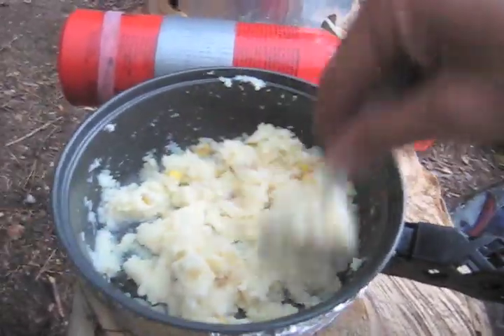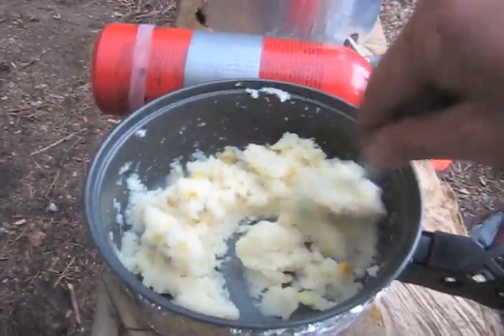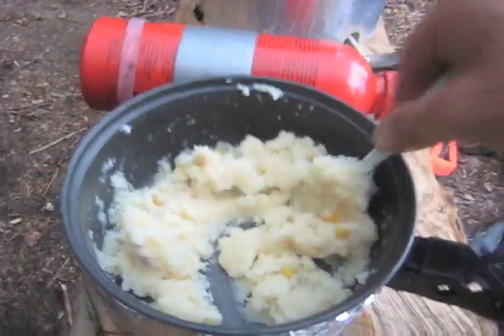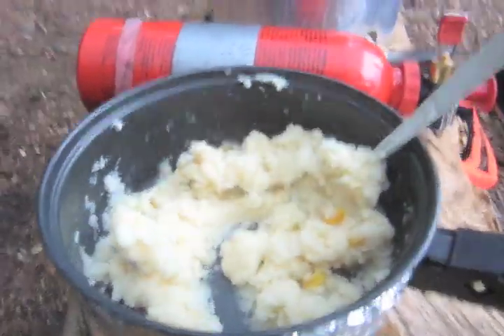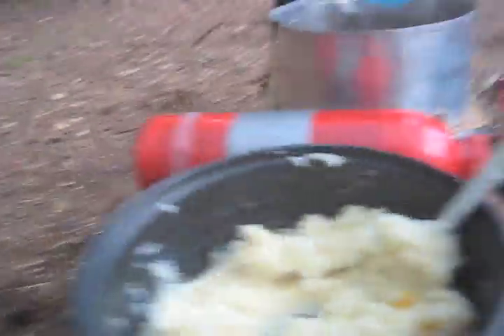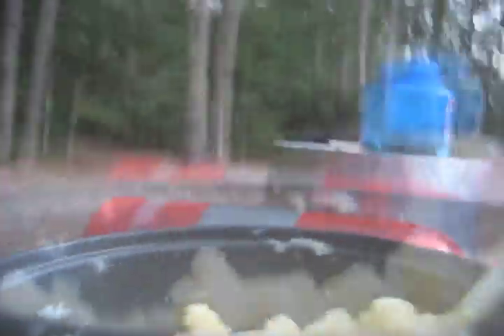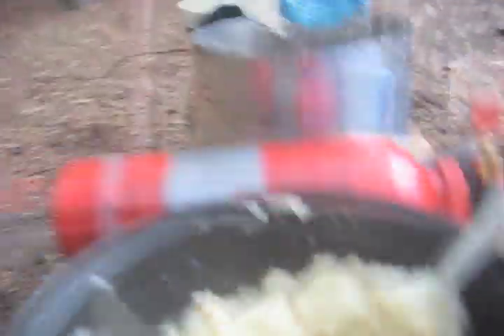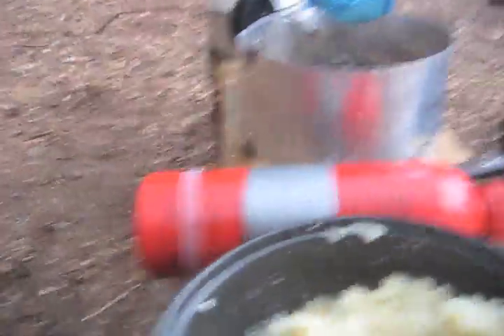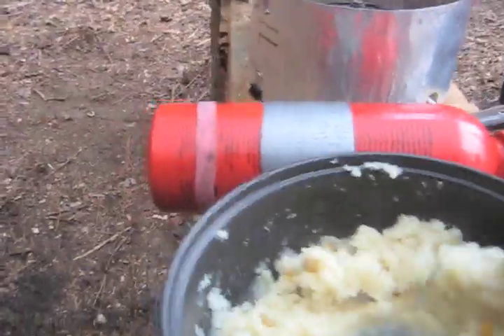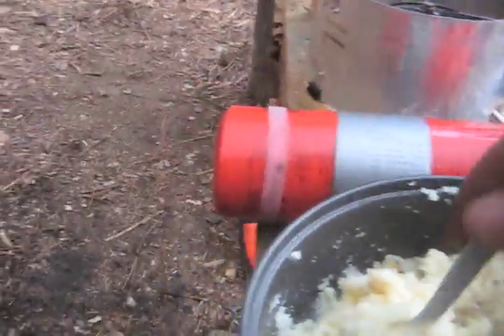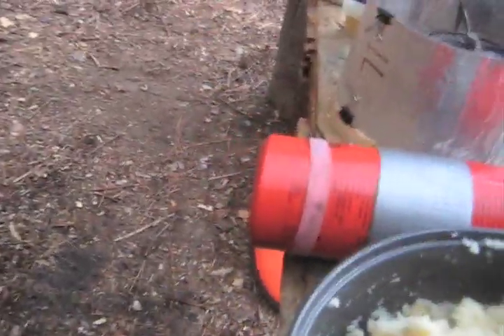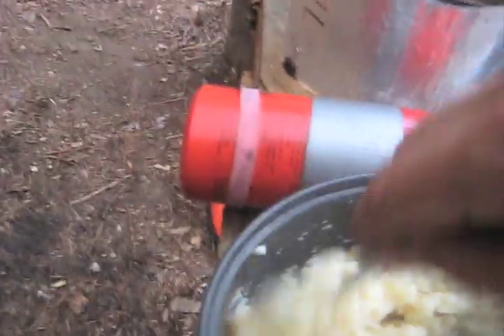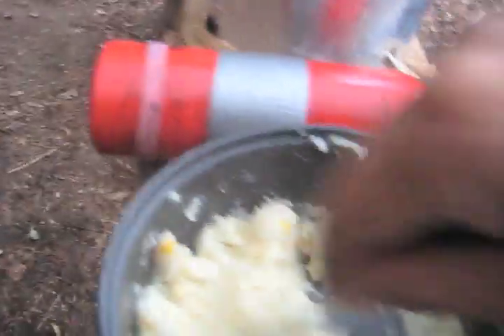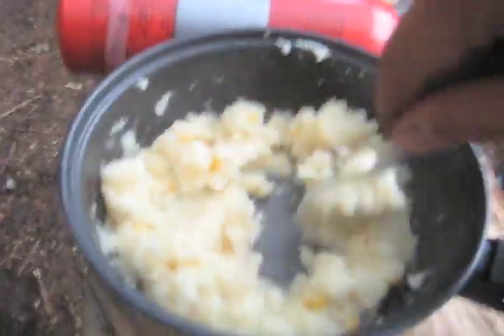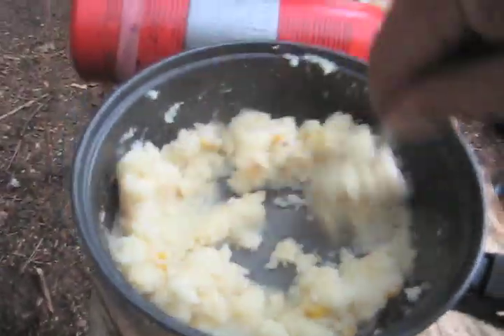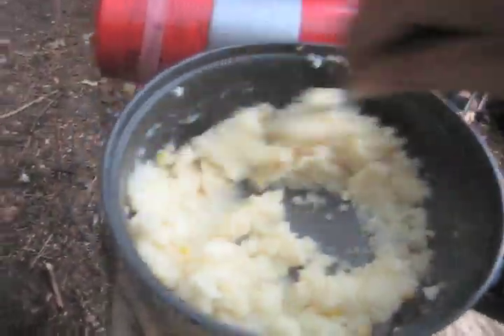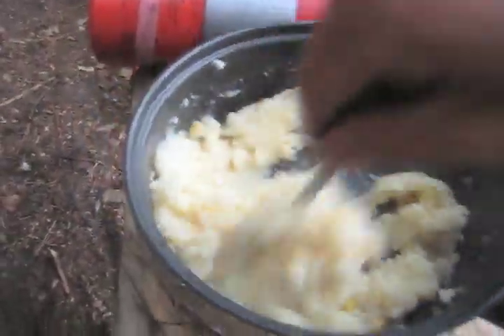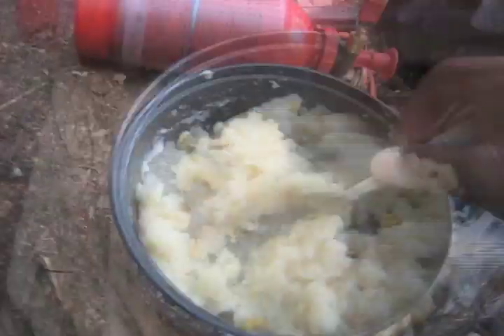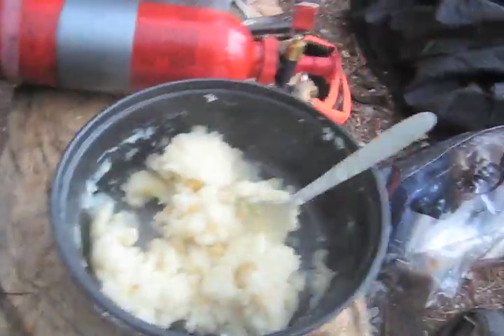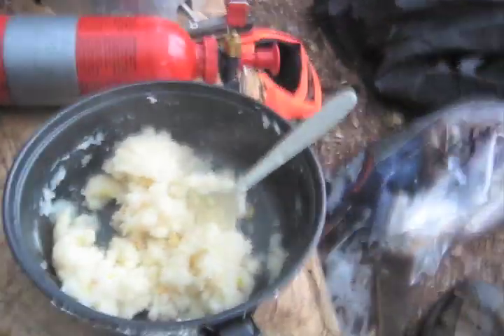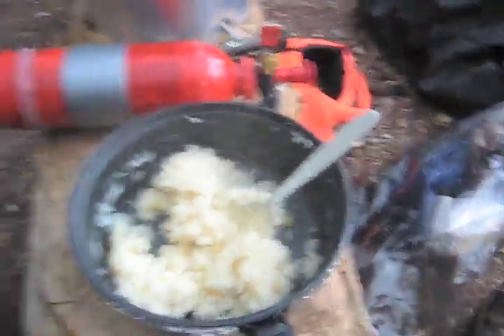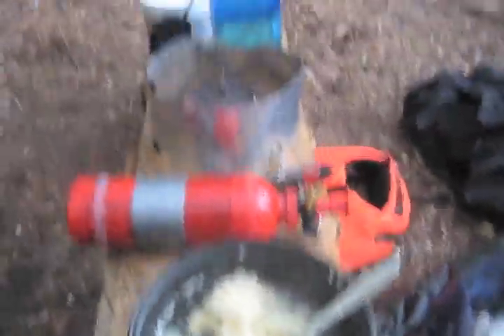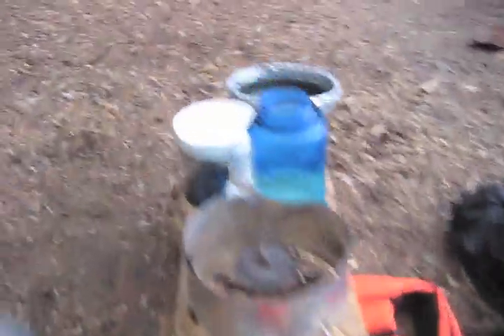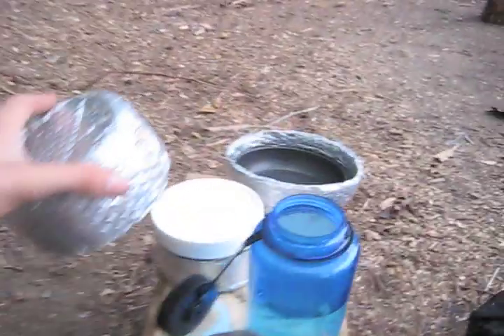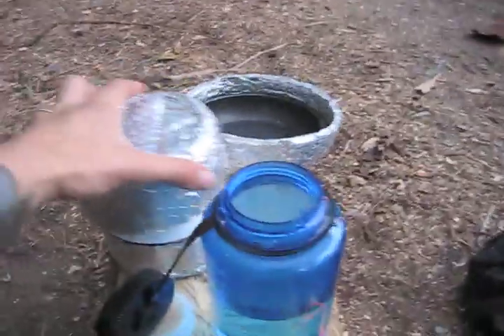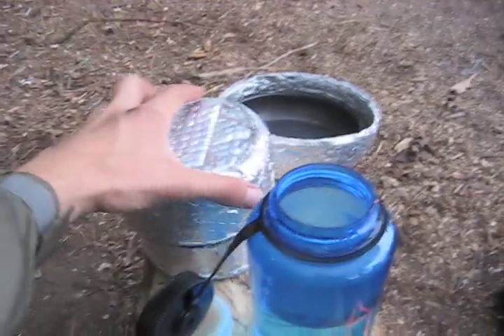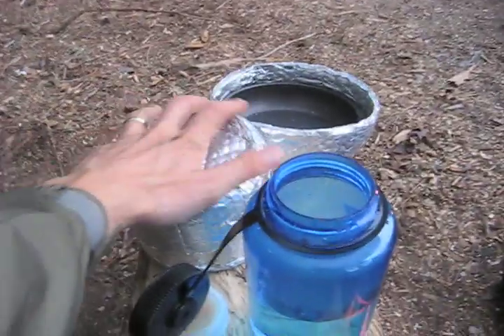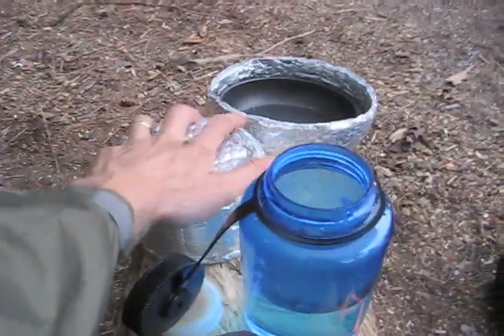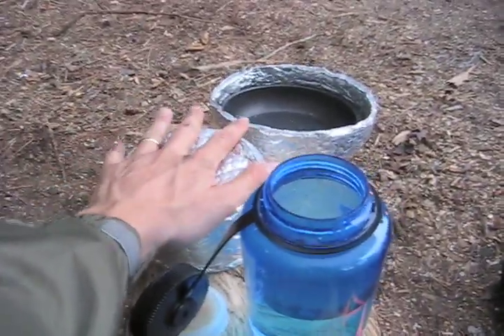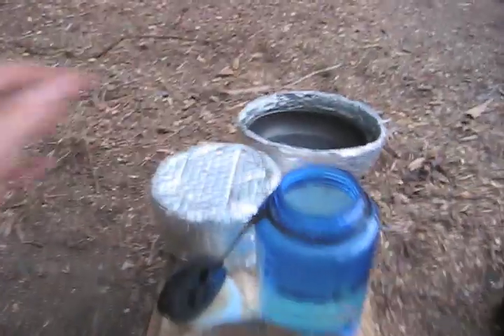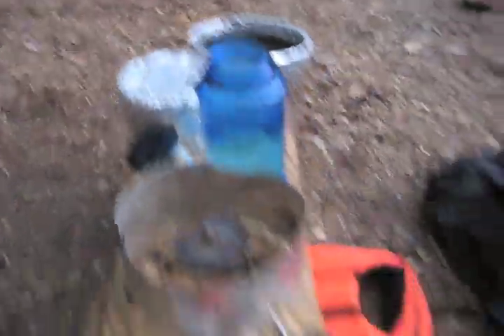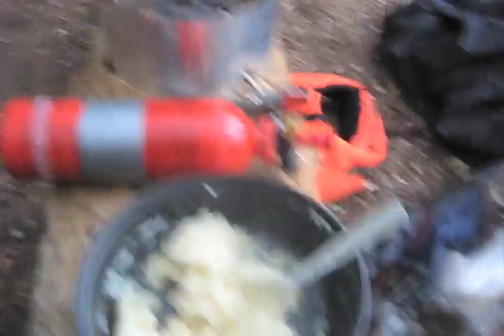I'm going to need a little bit more water here. I think that should be about right. Now for the corn and the hamburger, I'm going to put the lid back on top to keep that hot.